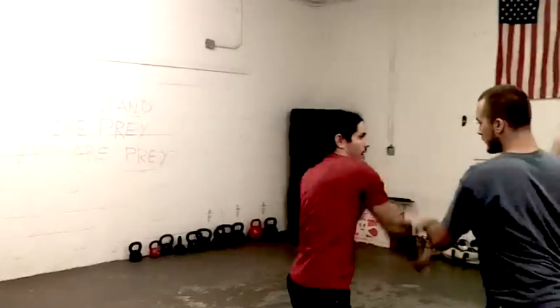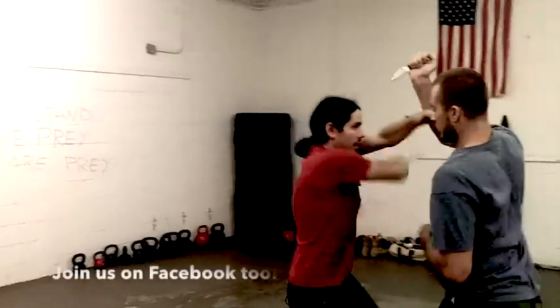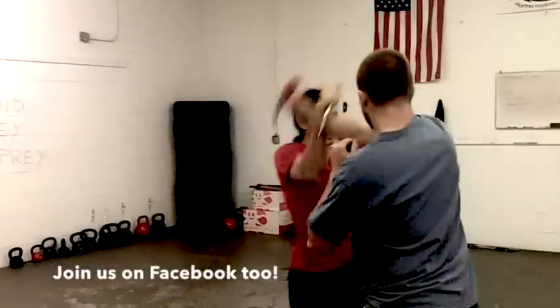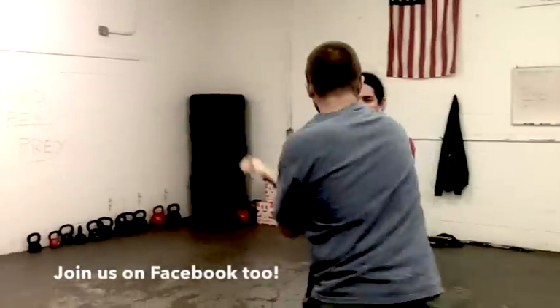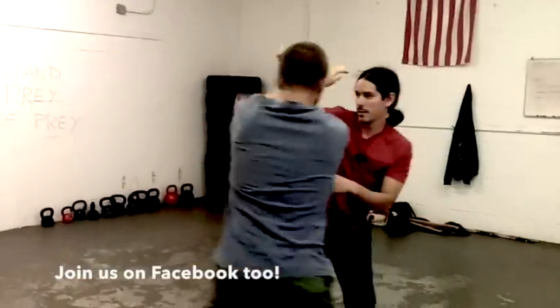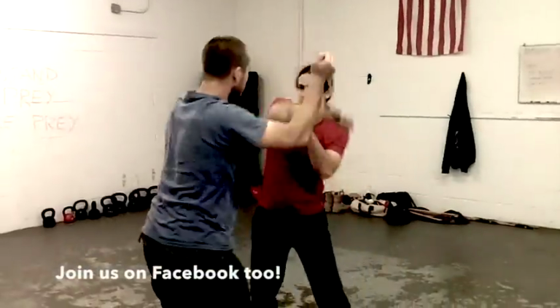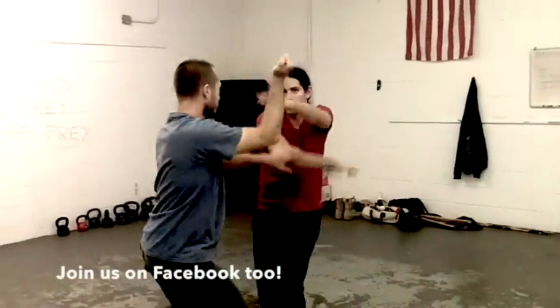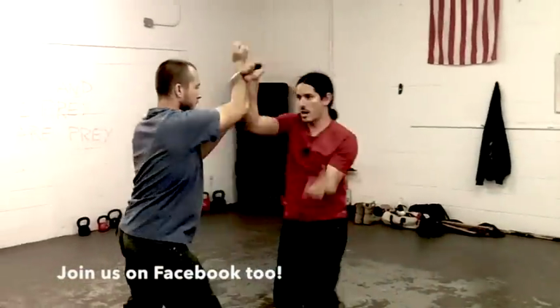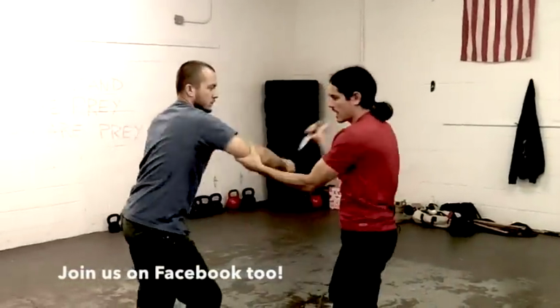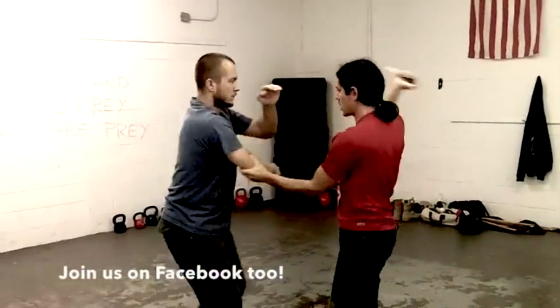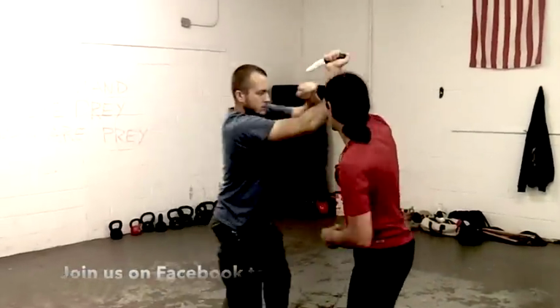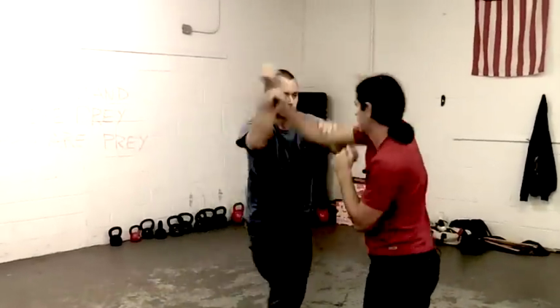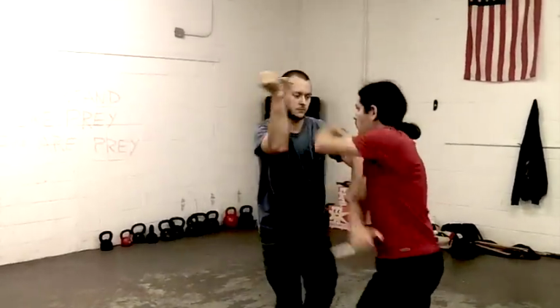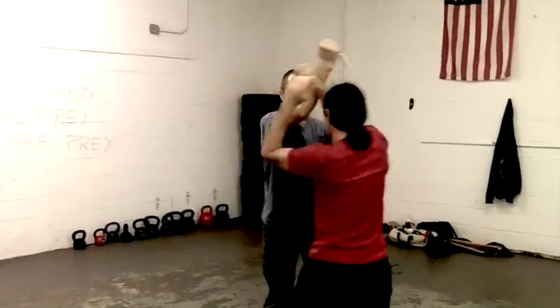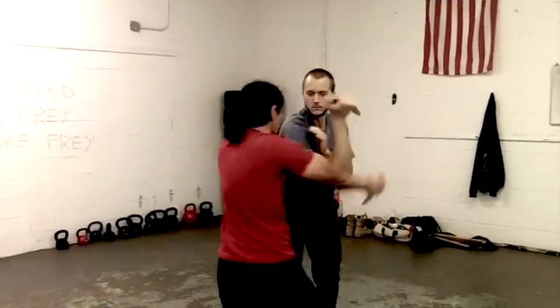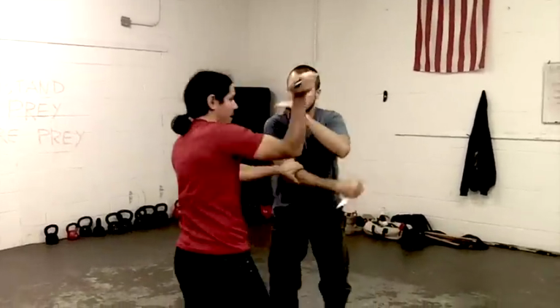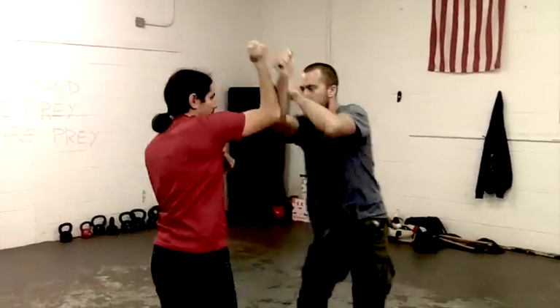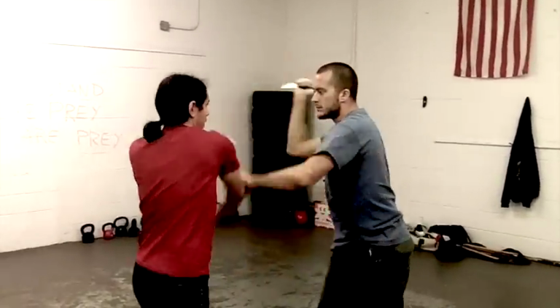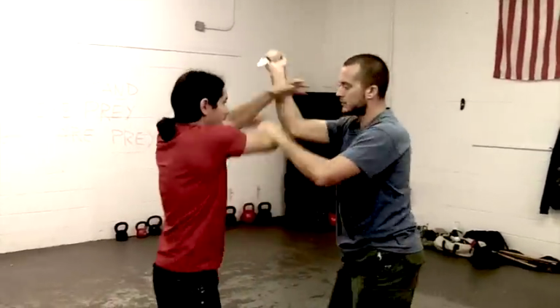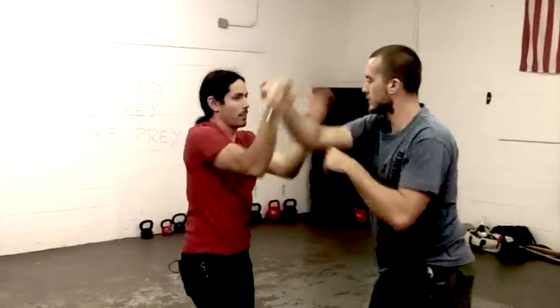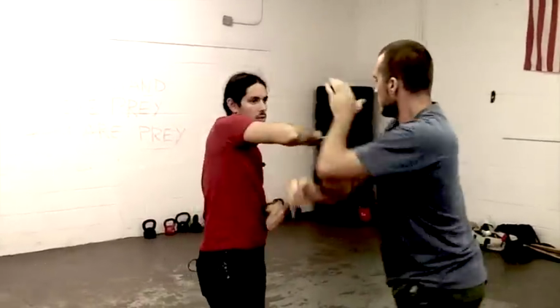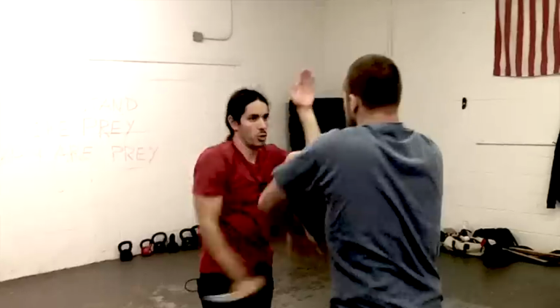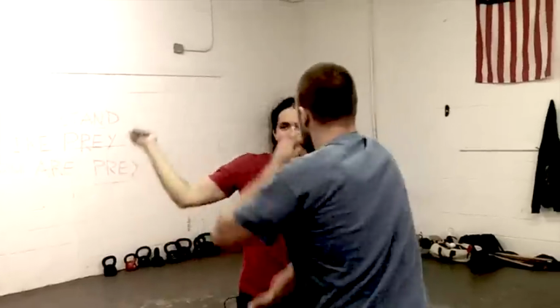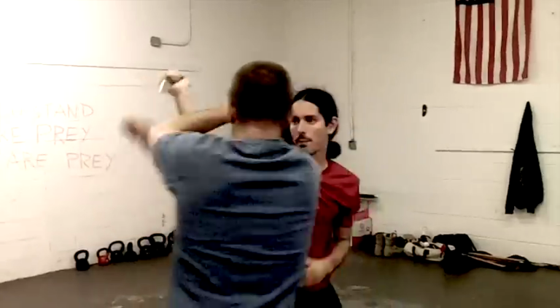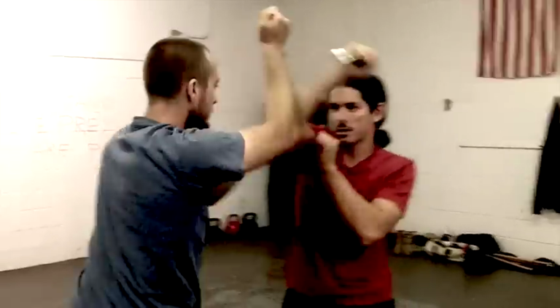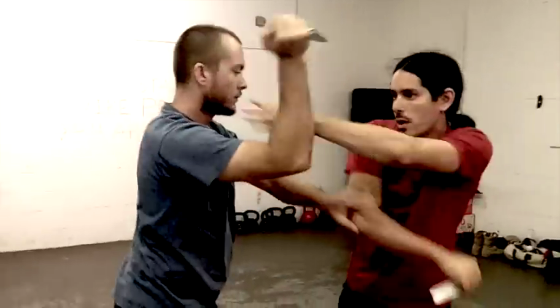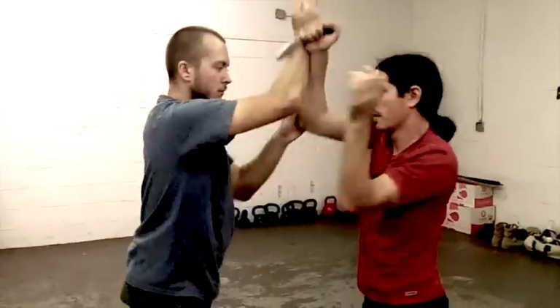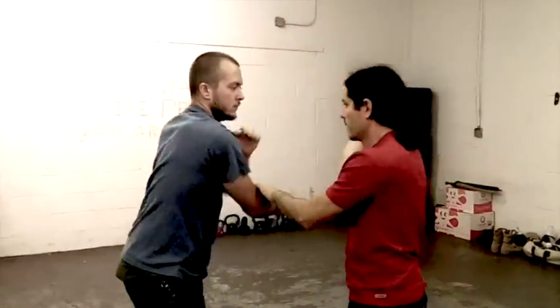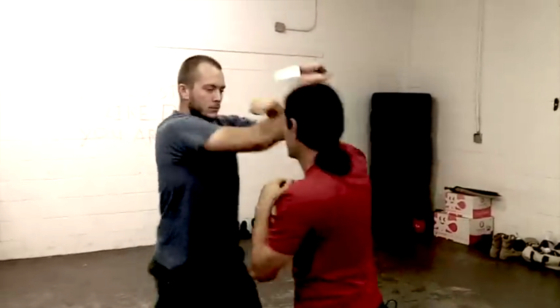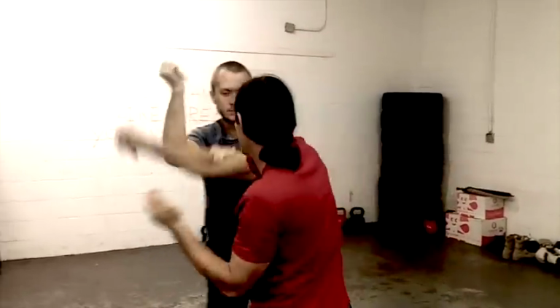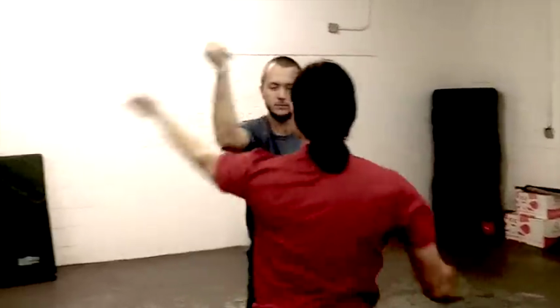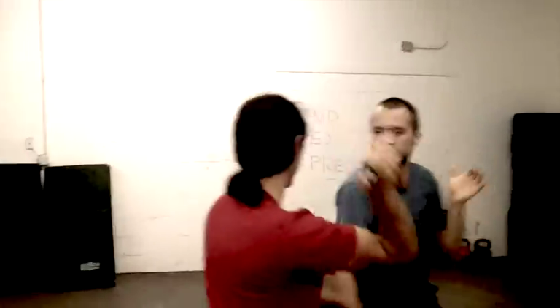And then back in. Raise, catch, and hit. Raise, slap, and hit. And then right back to the two. Right back into the one. Right back into the third.